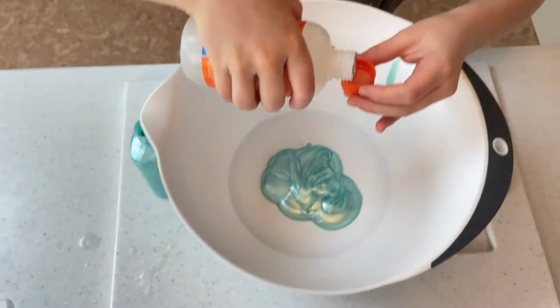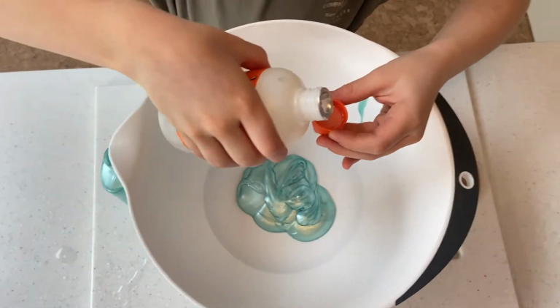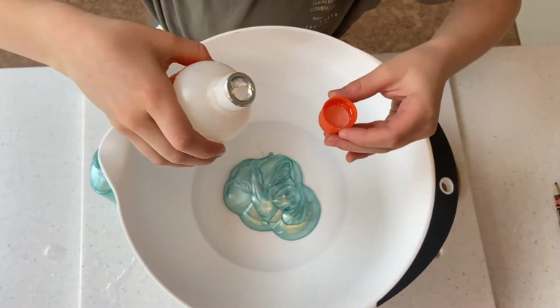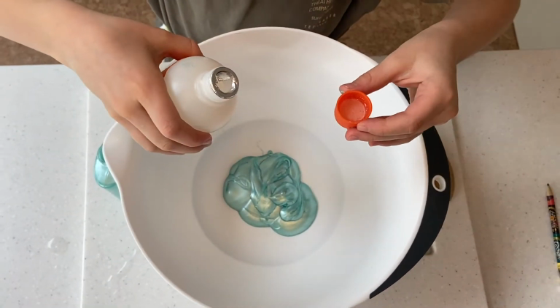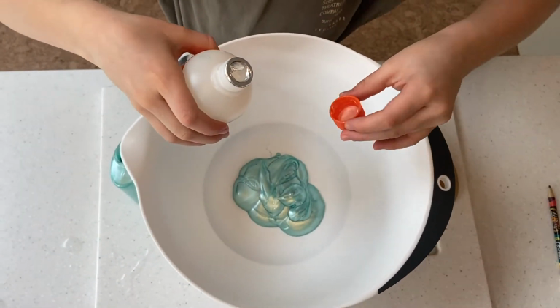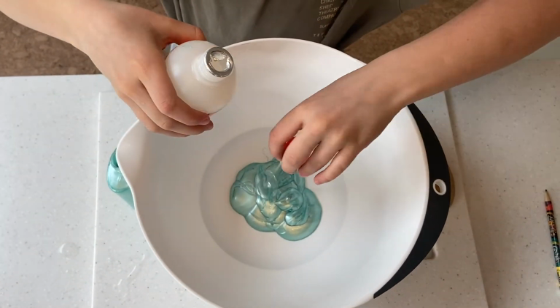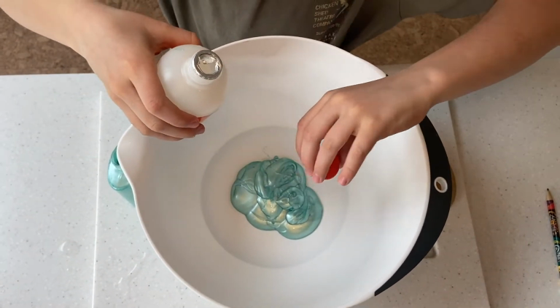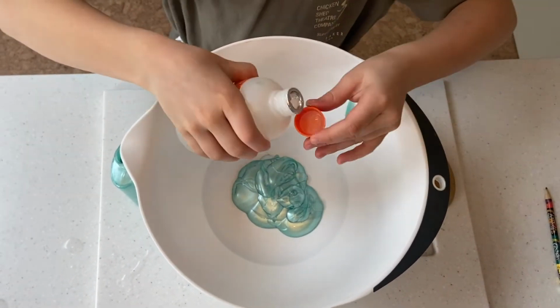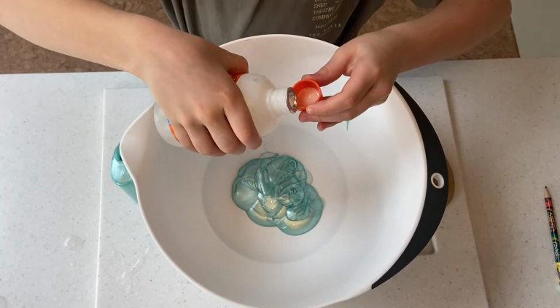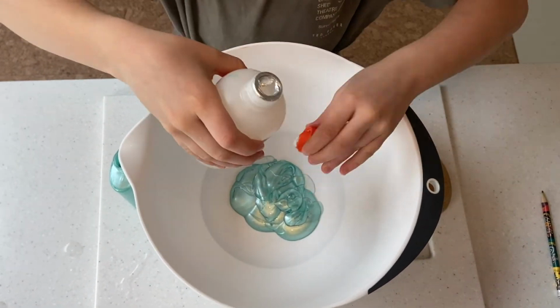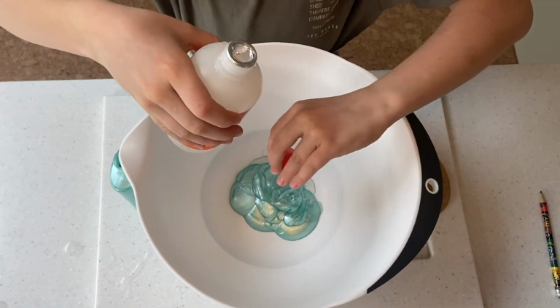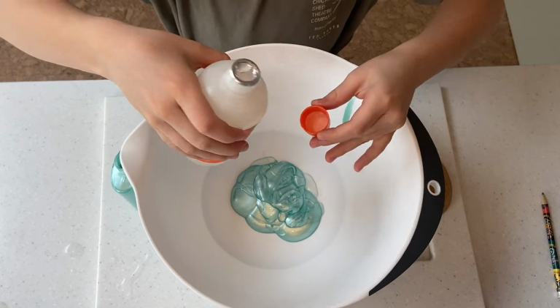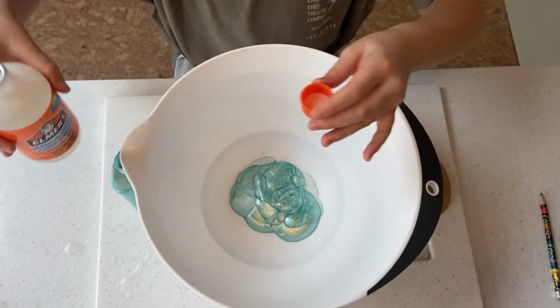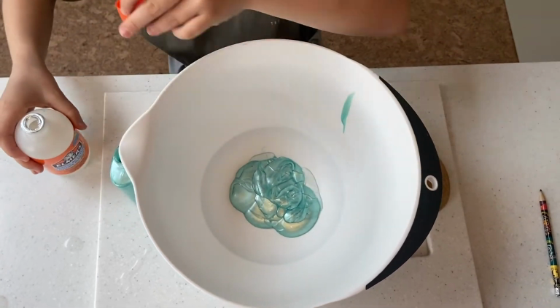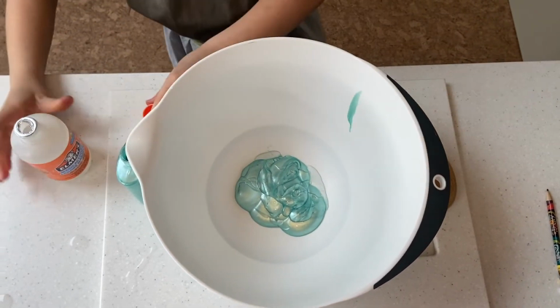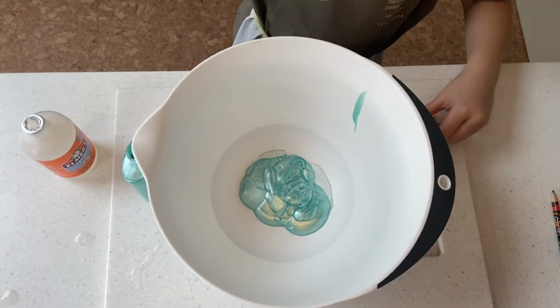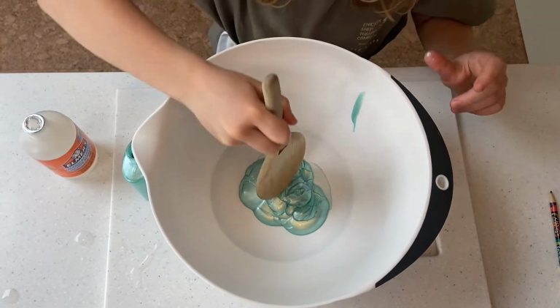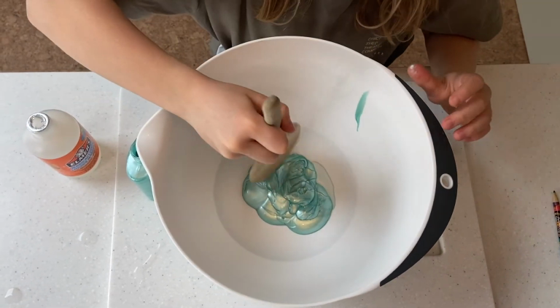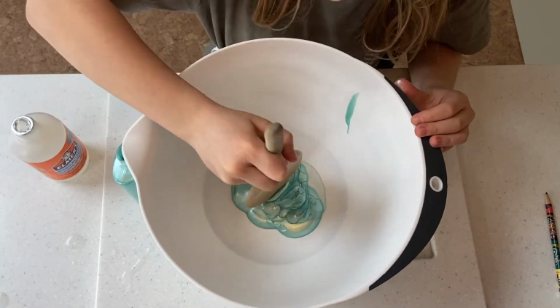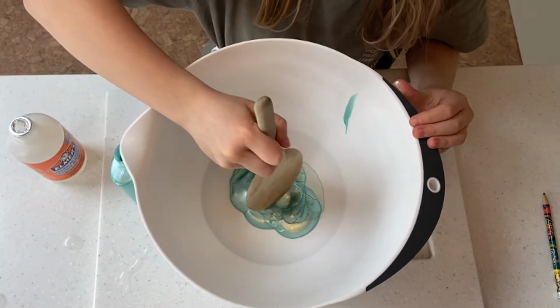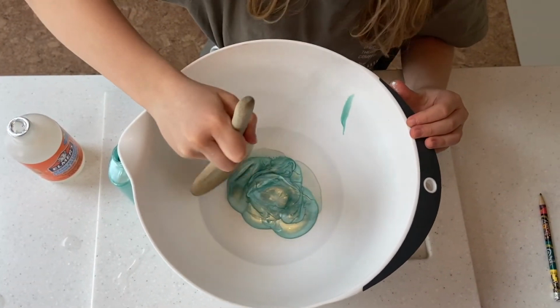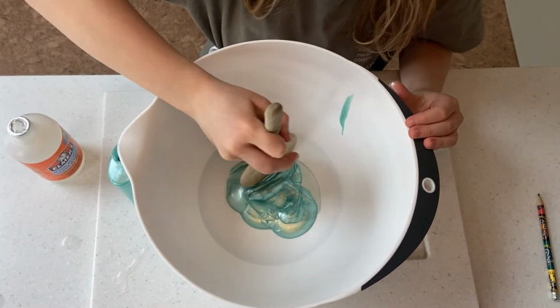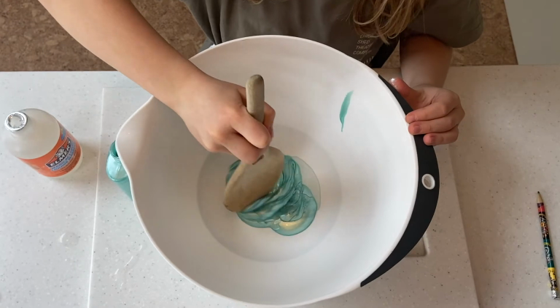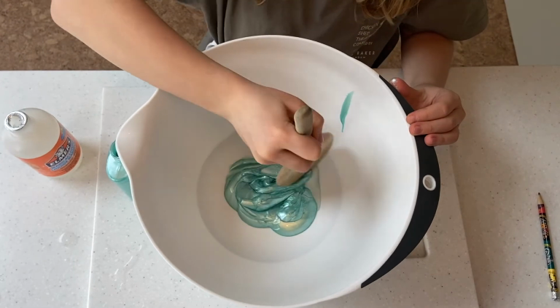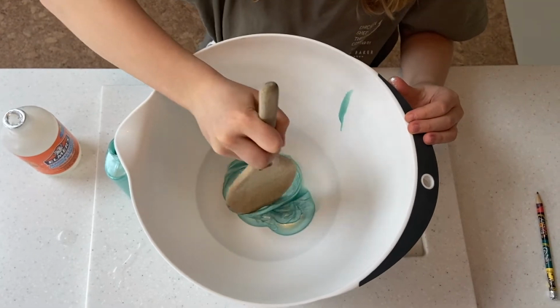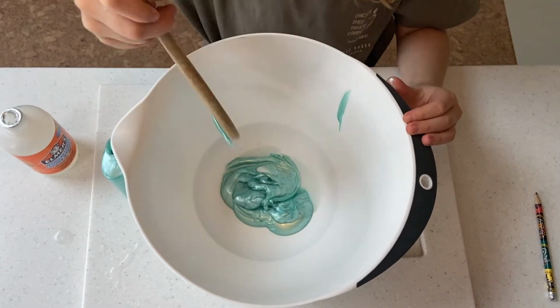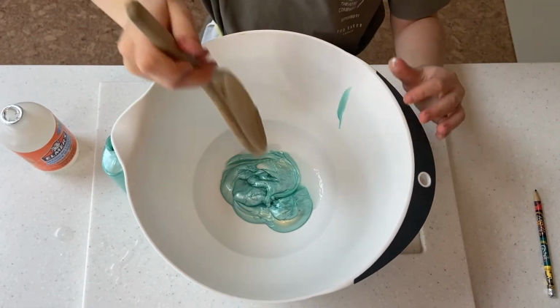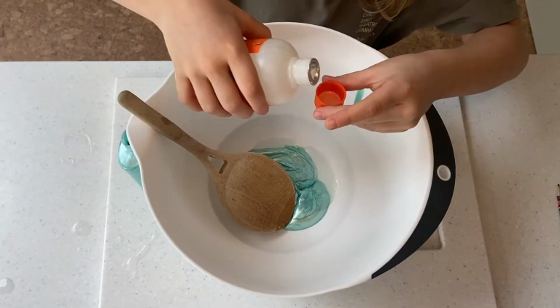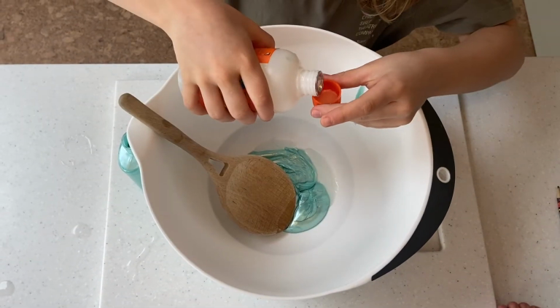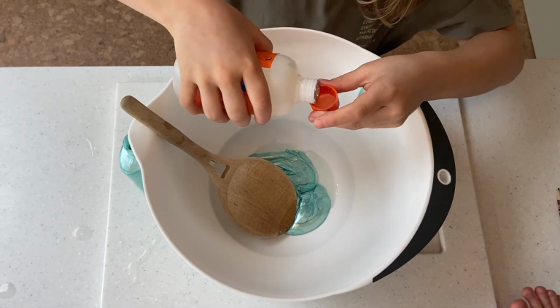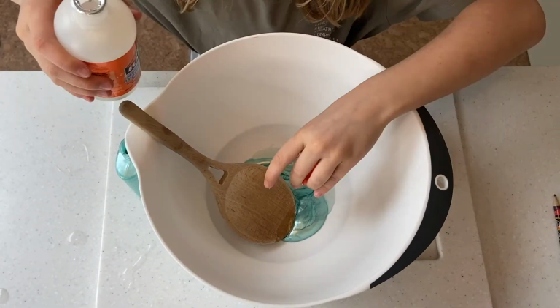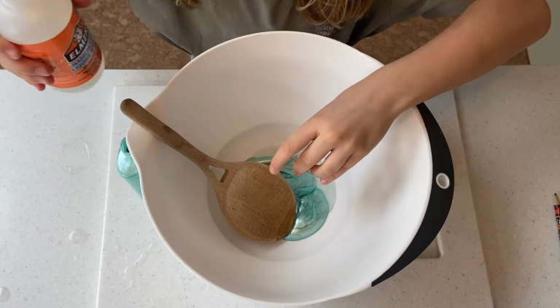Using this little measuring cup — one, two — let's try it. Now a spoon. It's transforming! Maybe one more. Close.